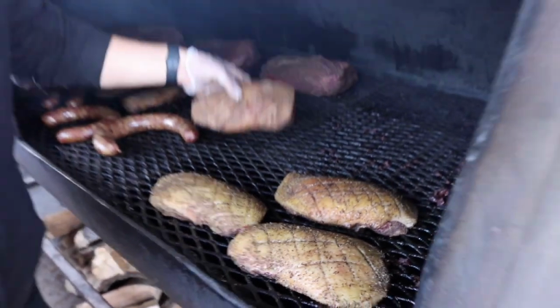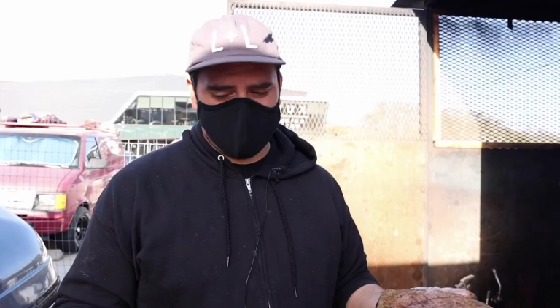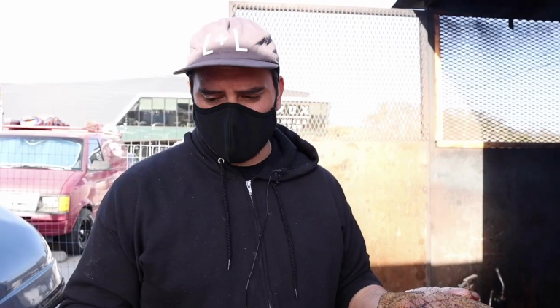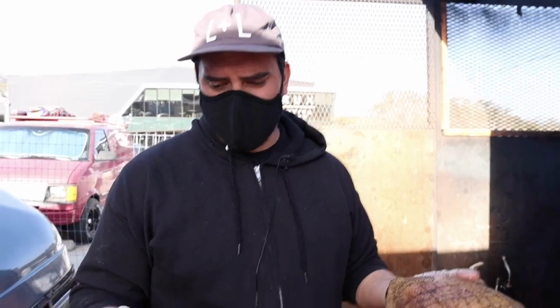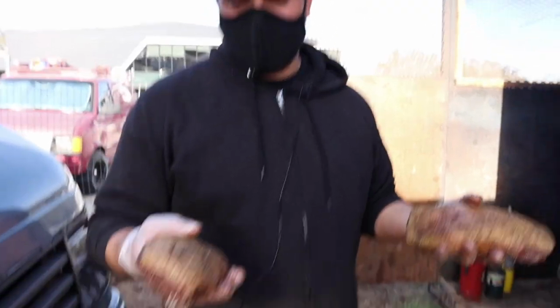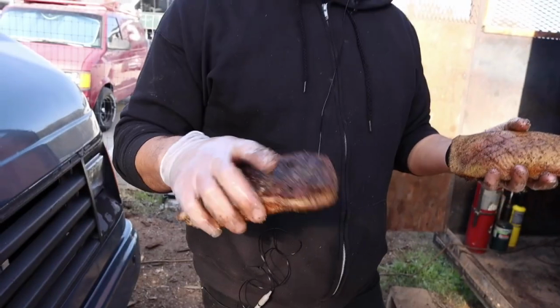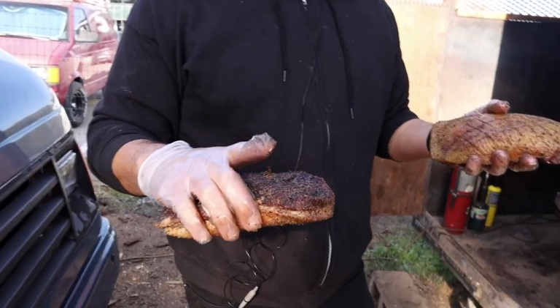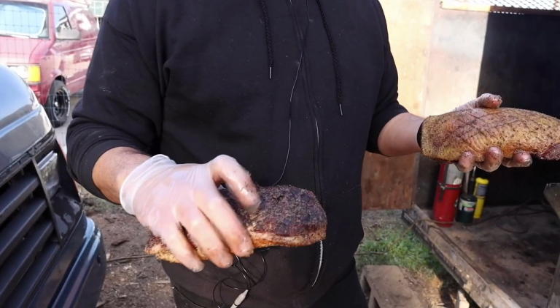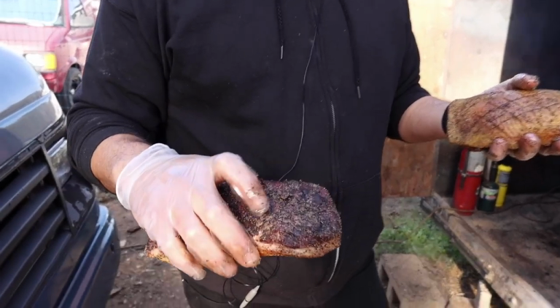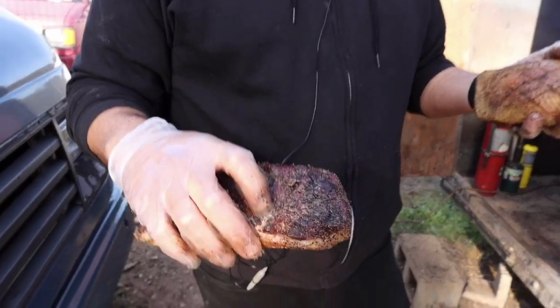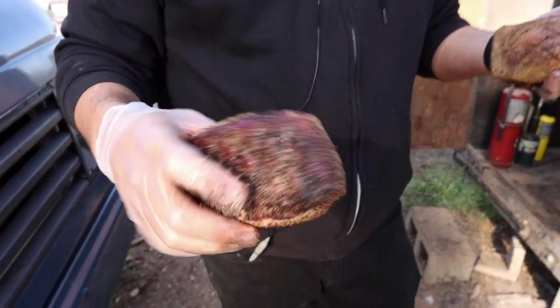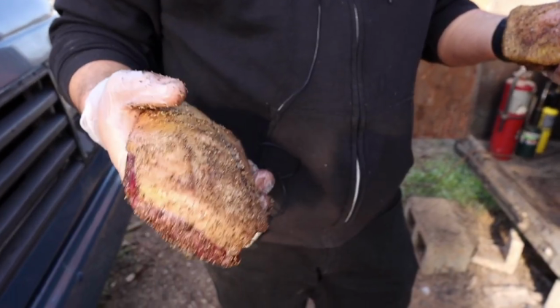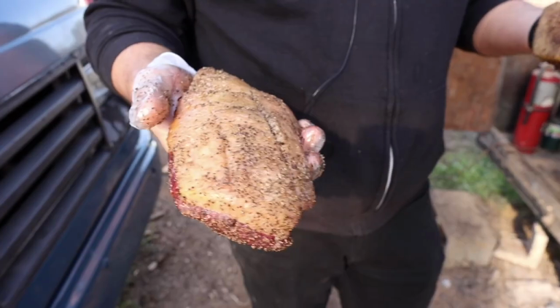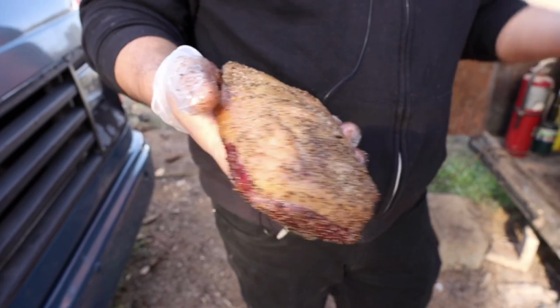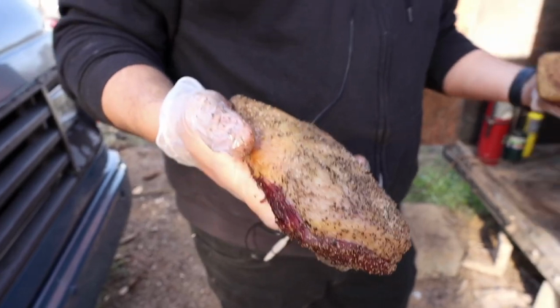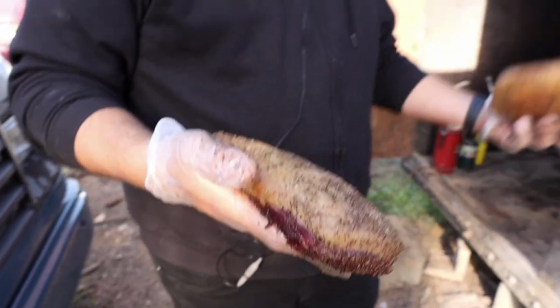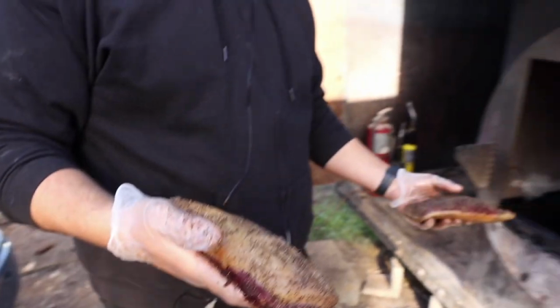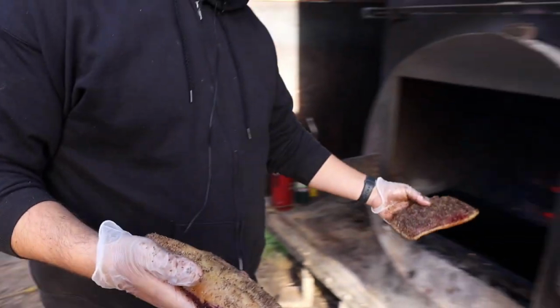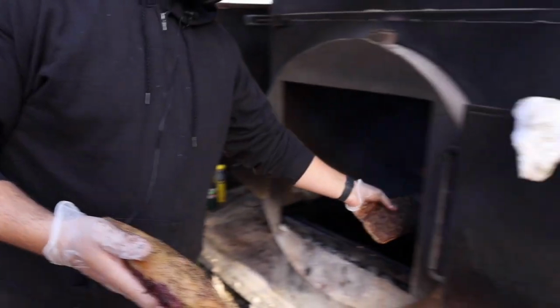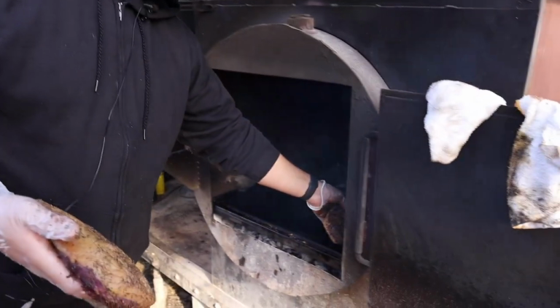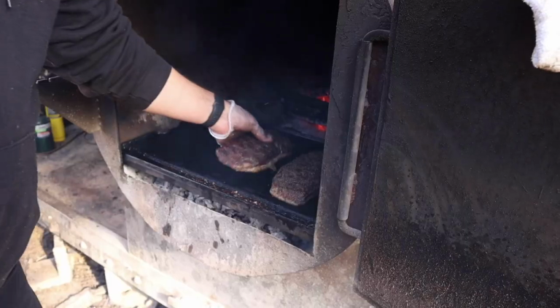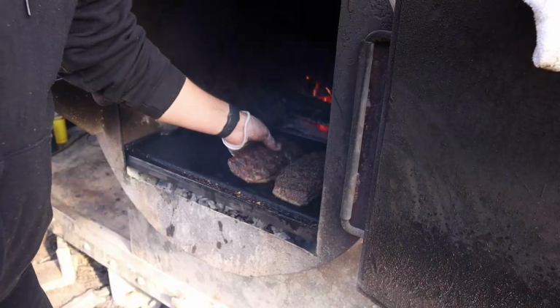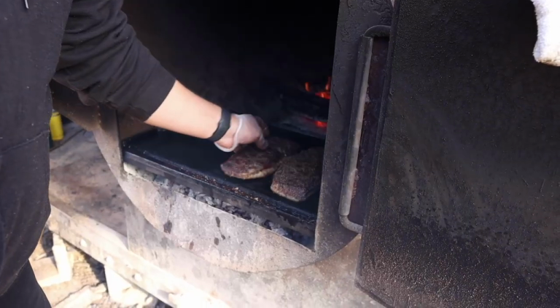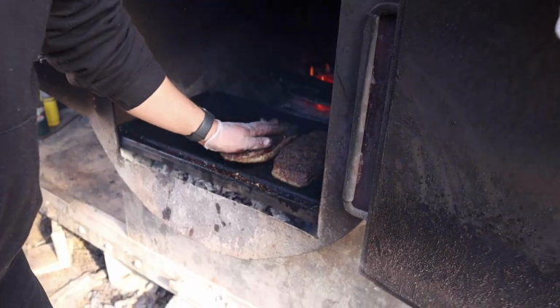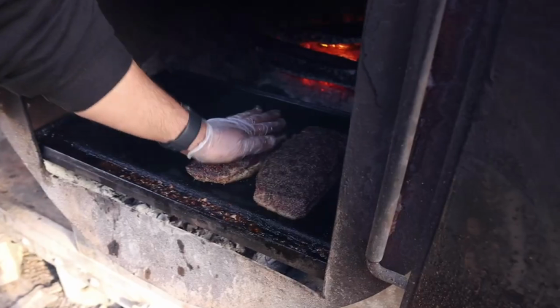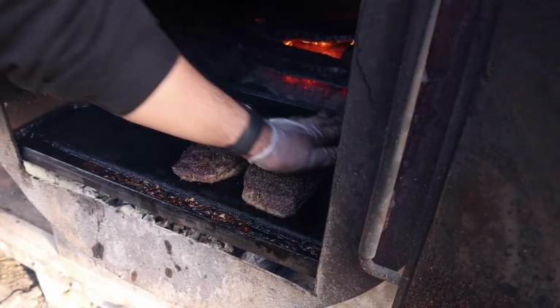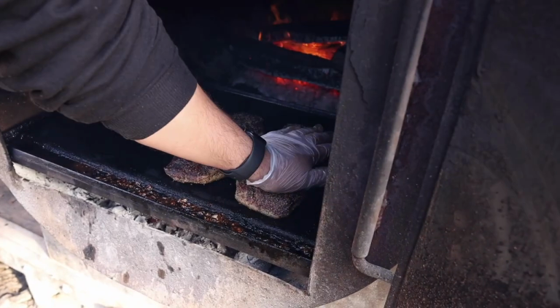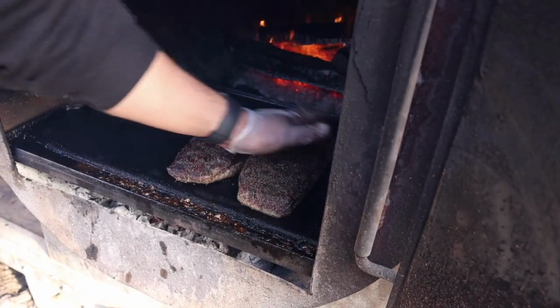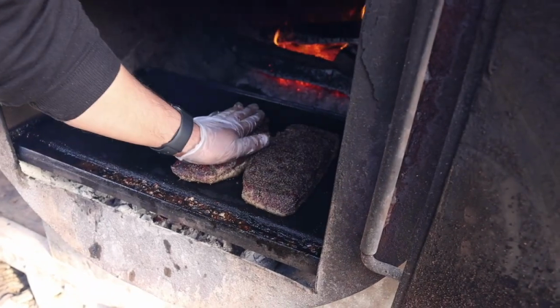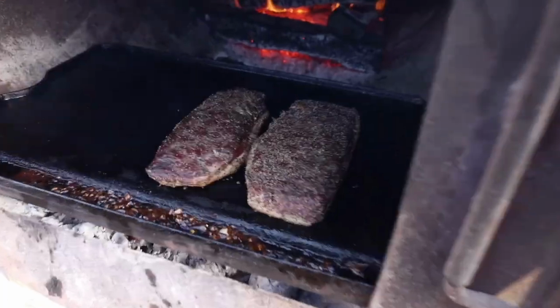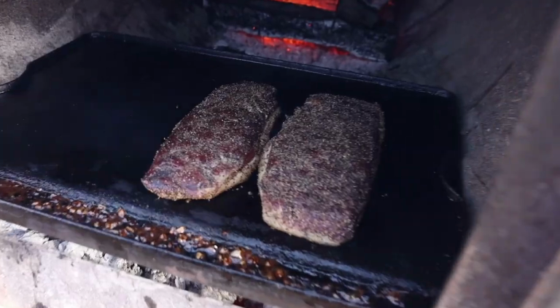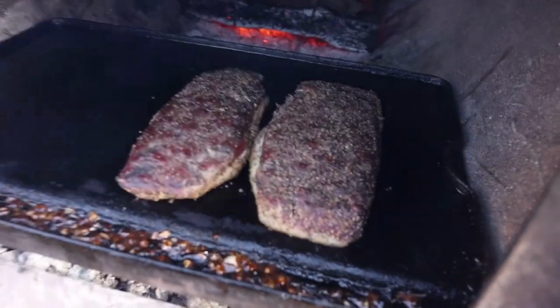Cold smoking these duck breasts to about 120 internal — nice and rare. Going skin side down to sear them off, render that fat, and crisp up the skin.